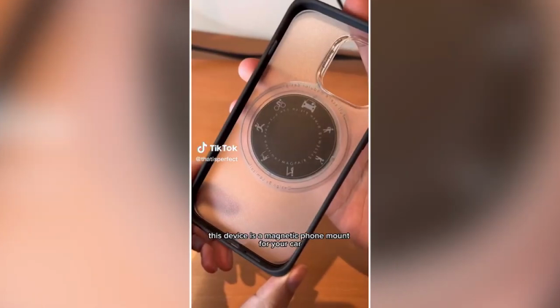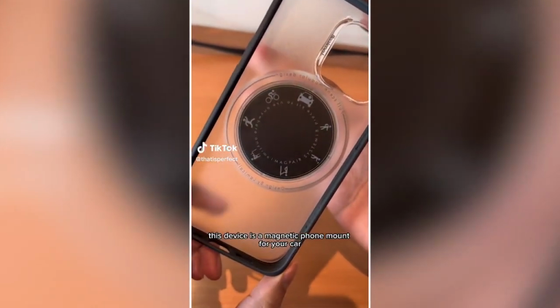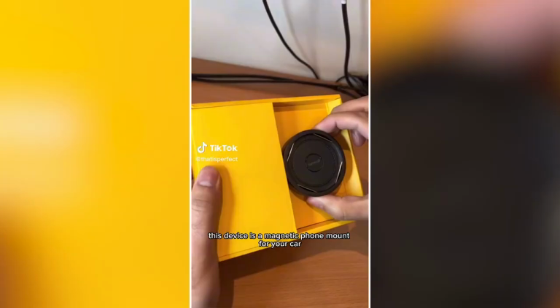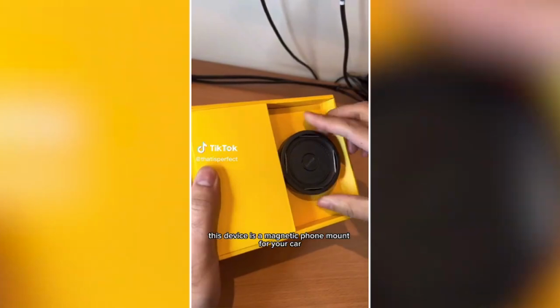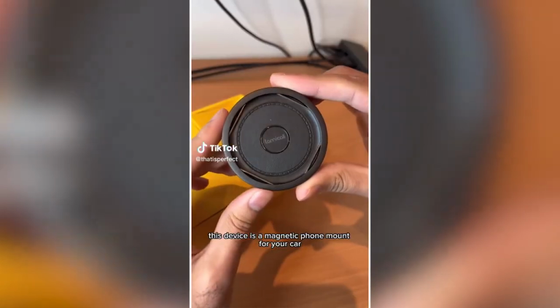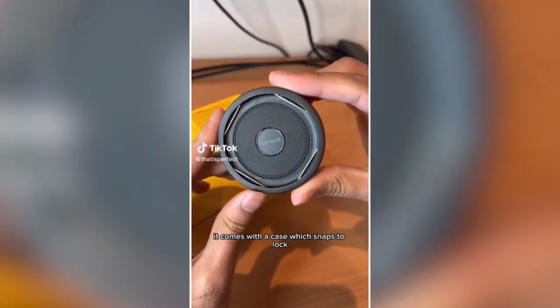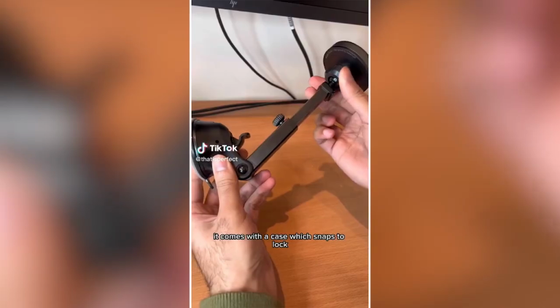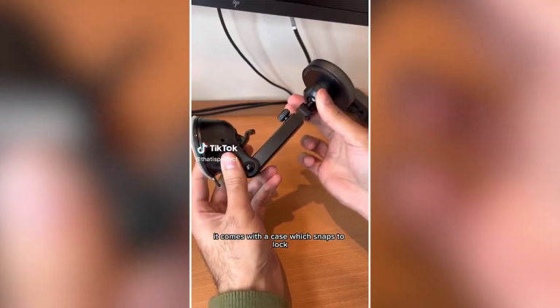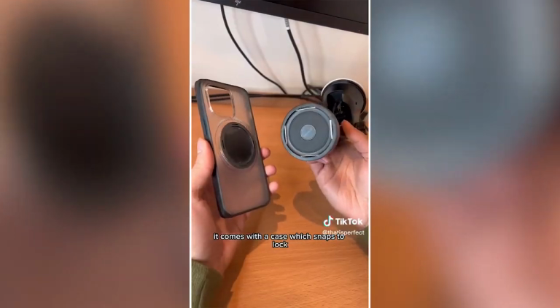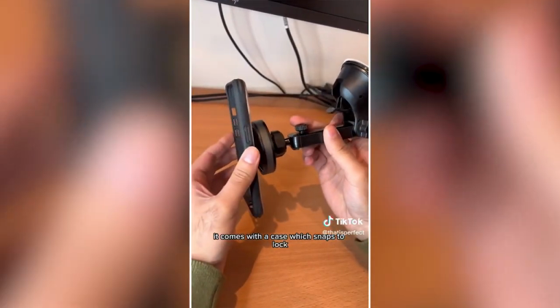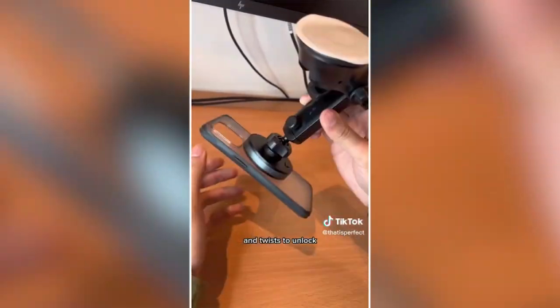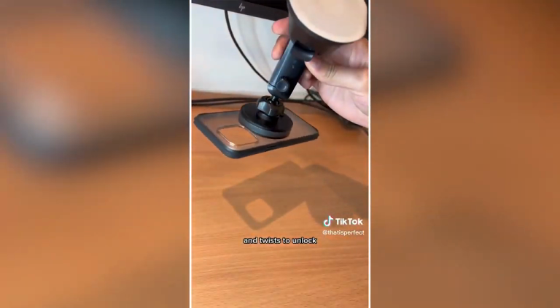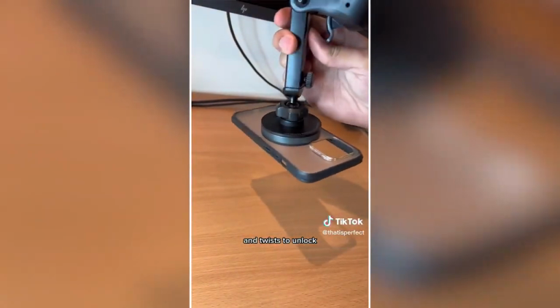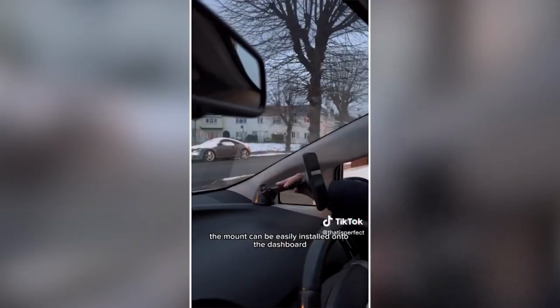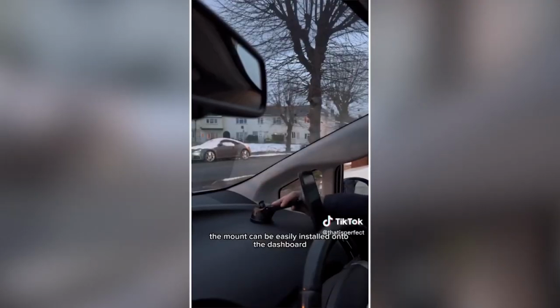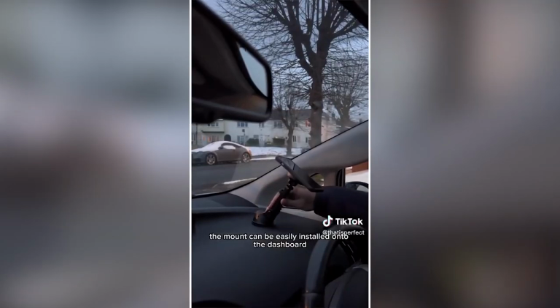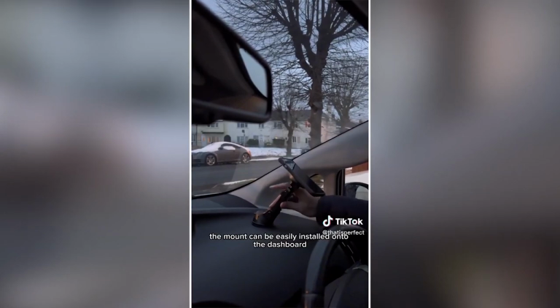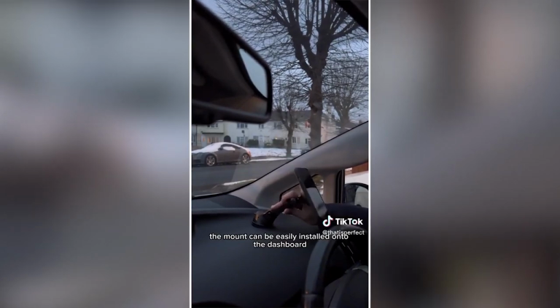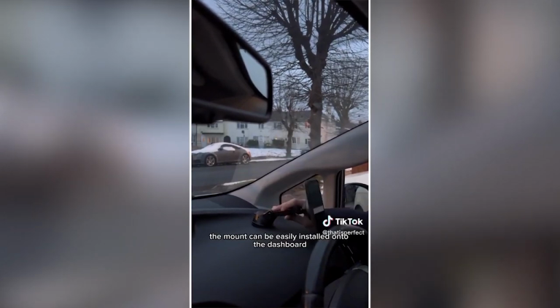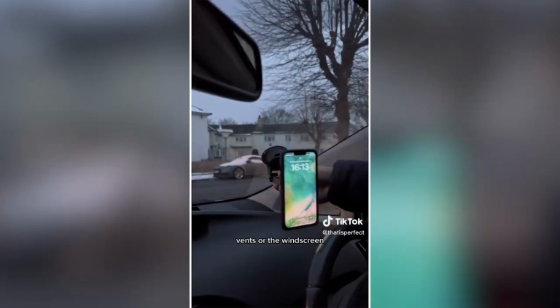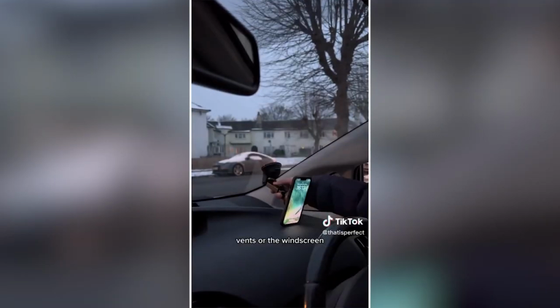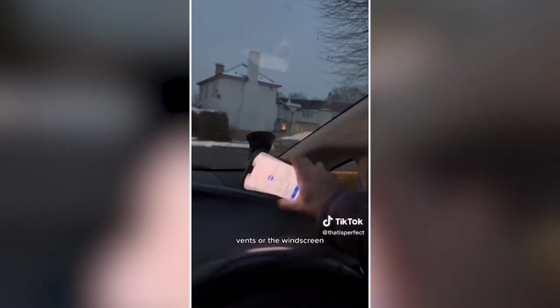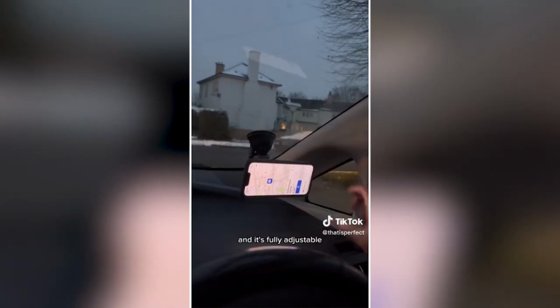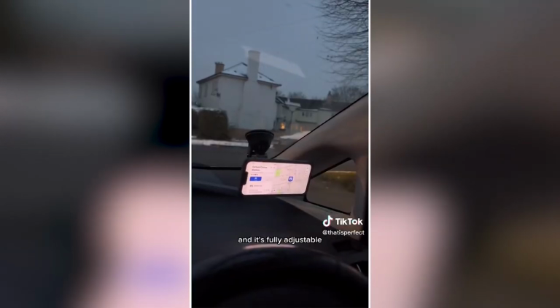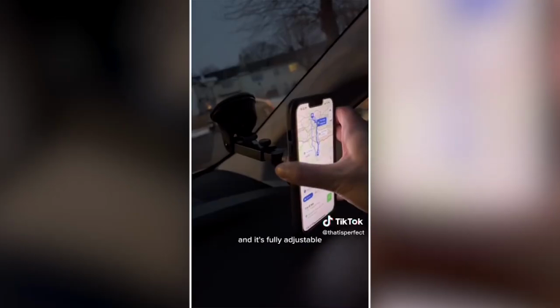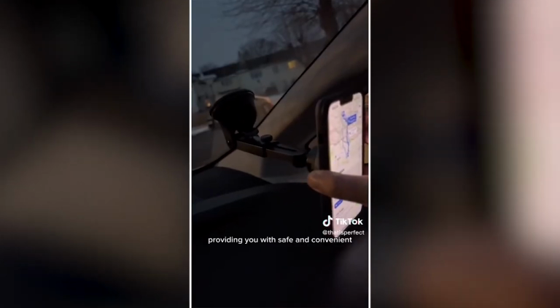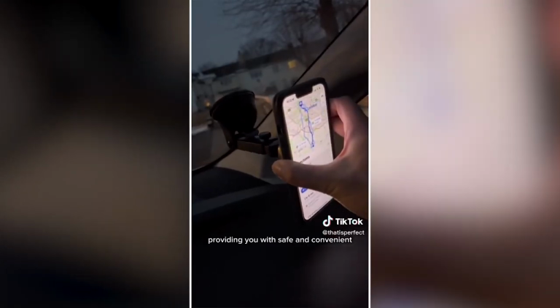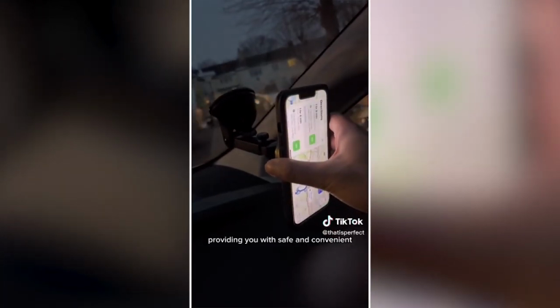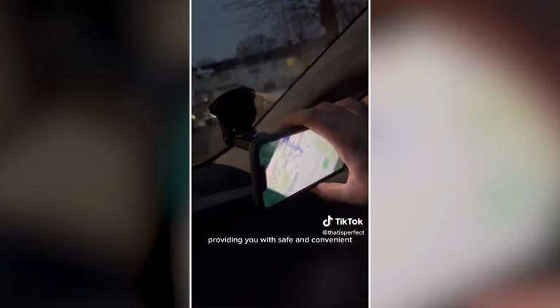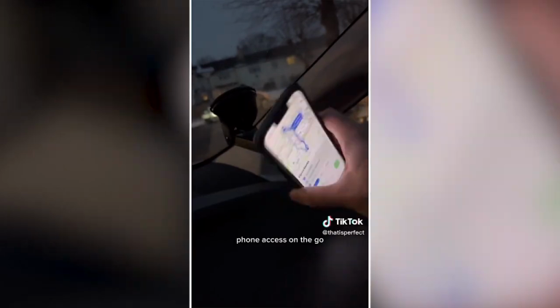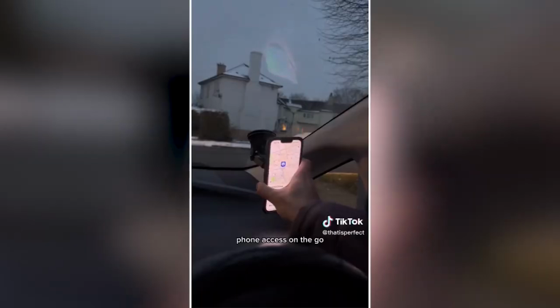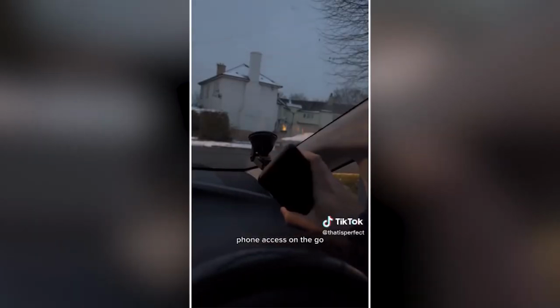Car gadgets you need to buy. This device is a magnetic phone mount for your car. It comes with a case which snaps to lock and twists to unlock. The mount can be easily installed onto the dashboard, vents, or windscreen, and it's fully adjustable, providing safe and convenient phone access on the go.